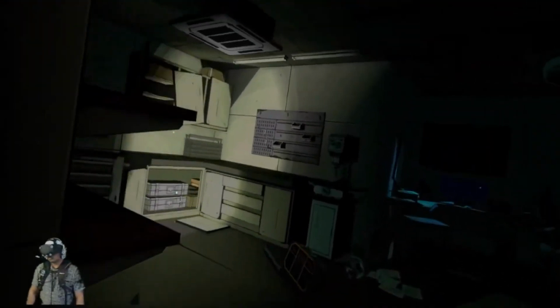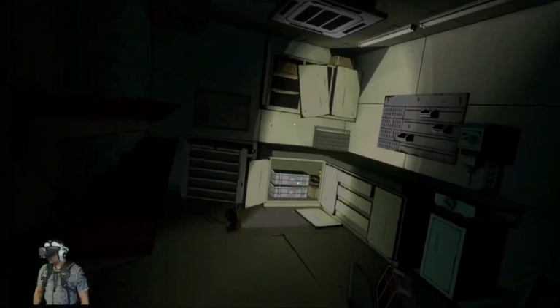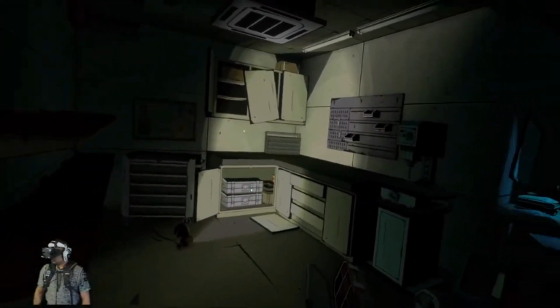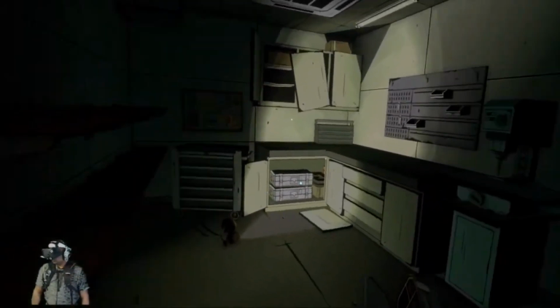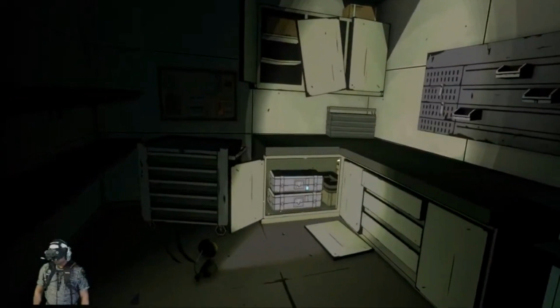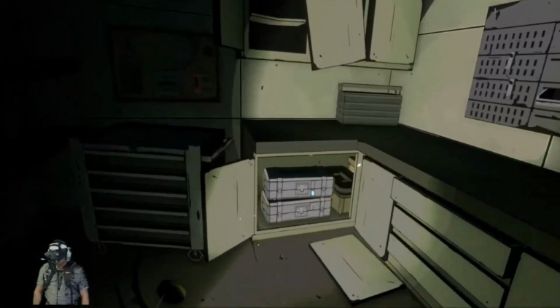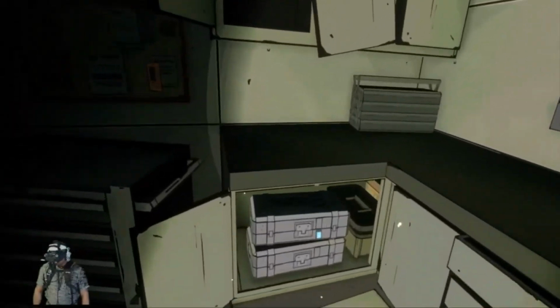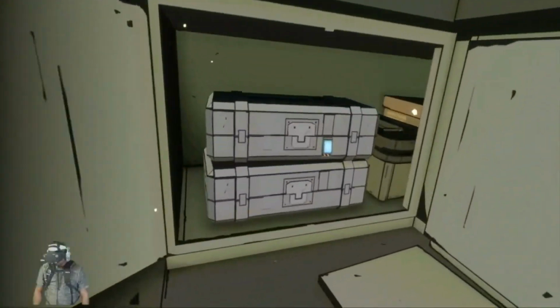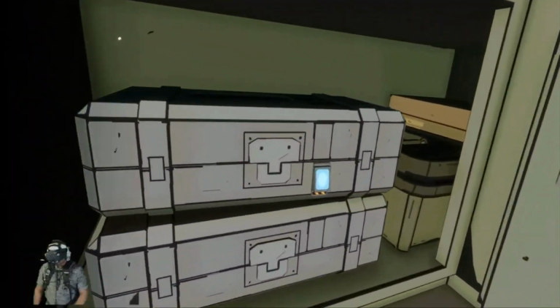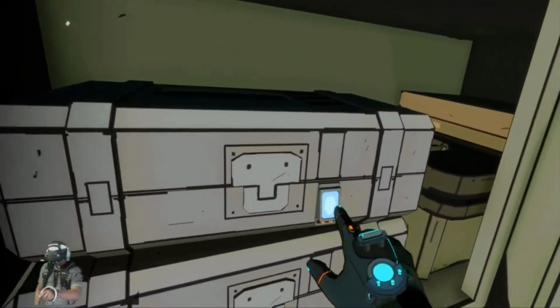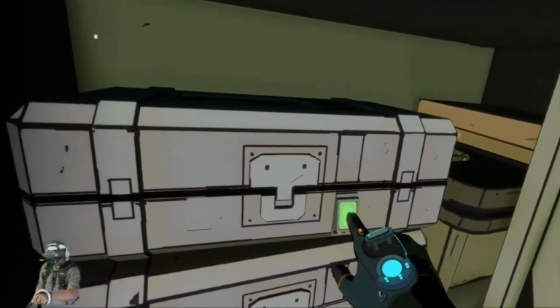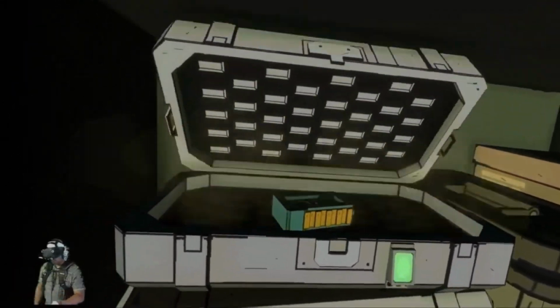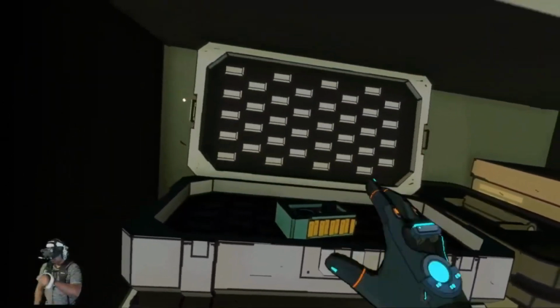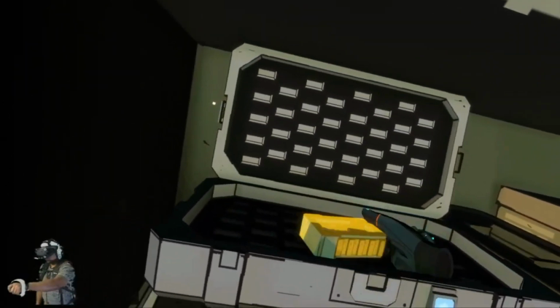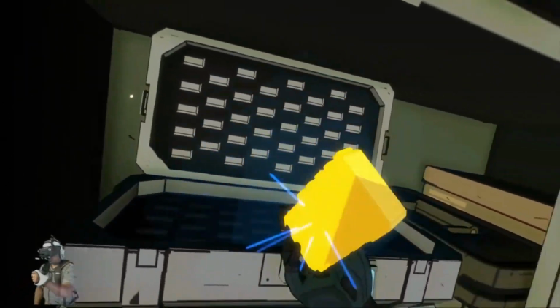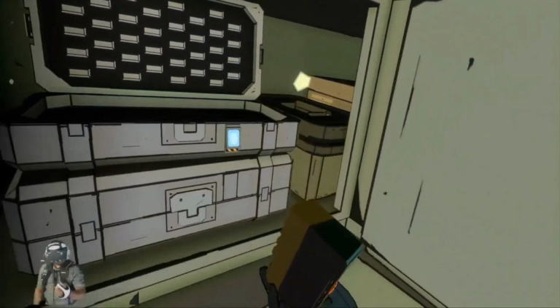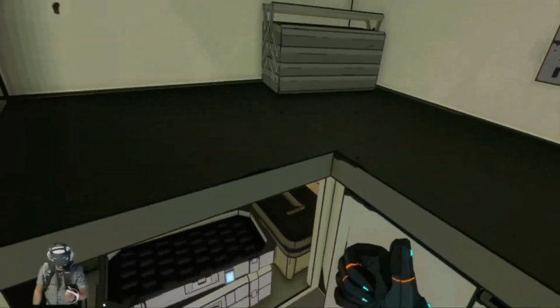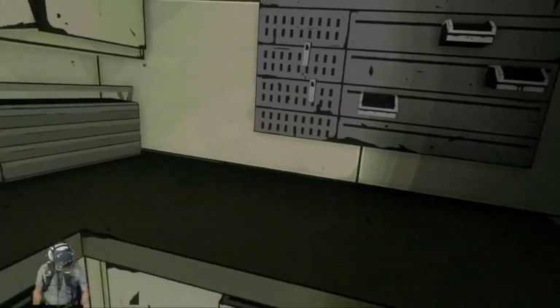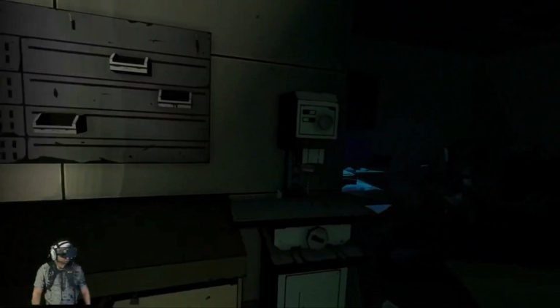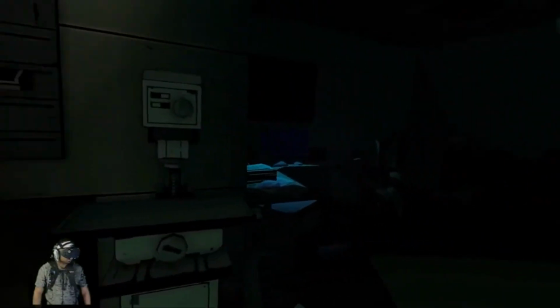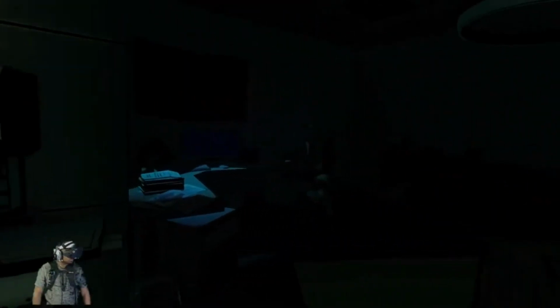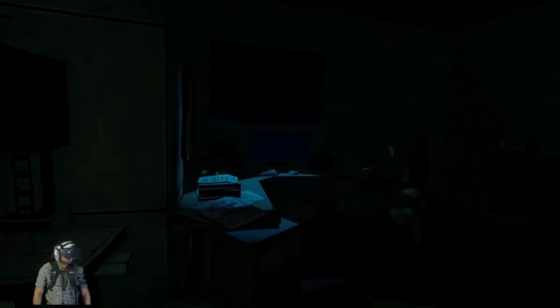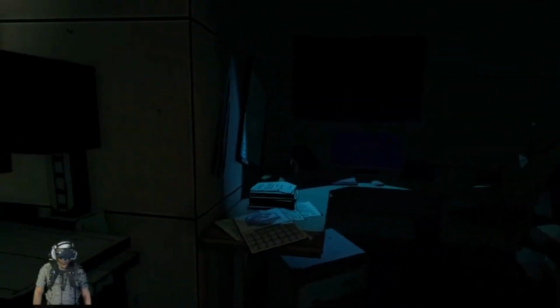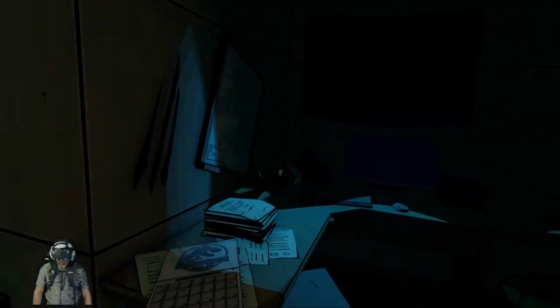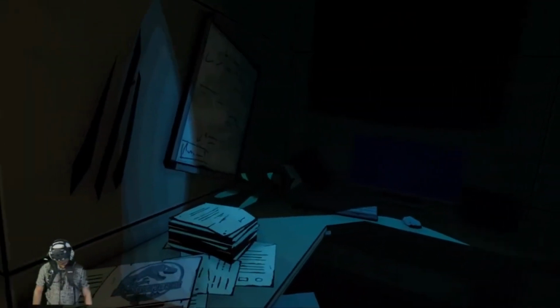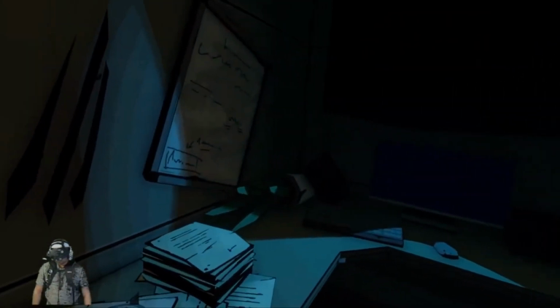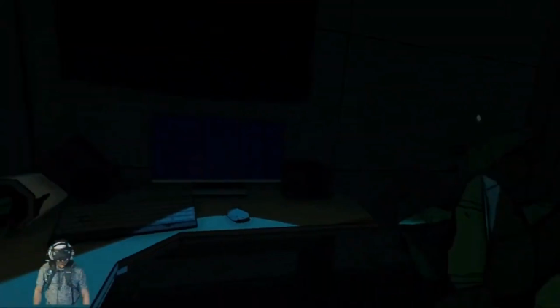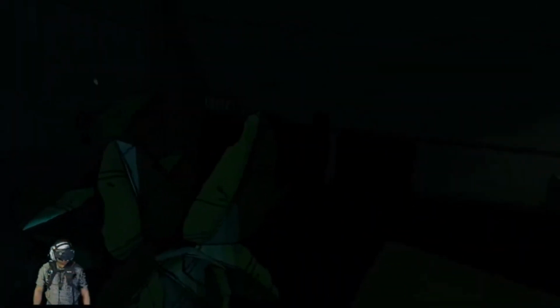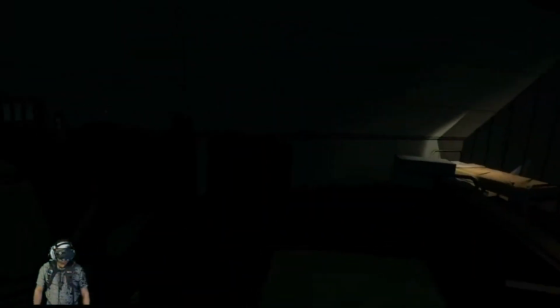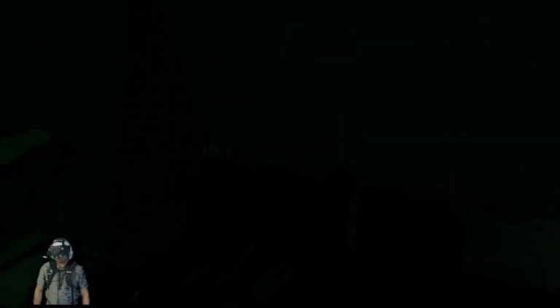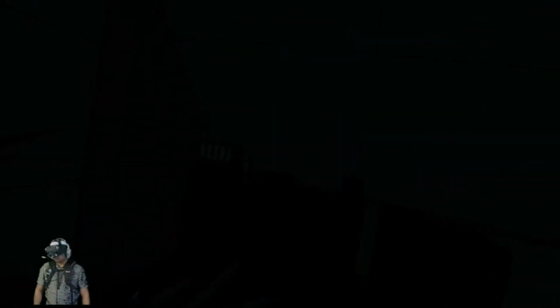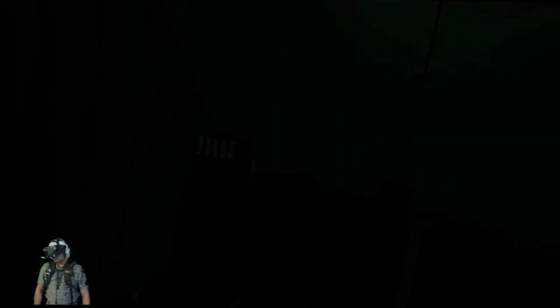What's that under the desk? An EMF freighter. Am I coming useful? It tracks electronic frequencies — nodes, devices, or anything fitted with an RFID tag.